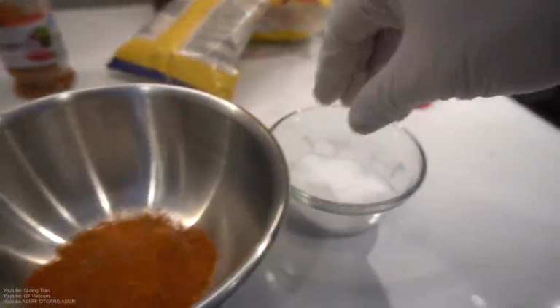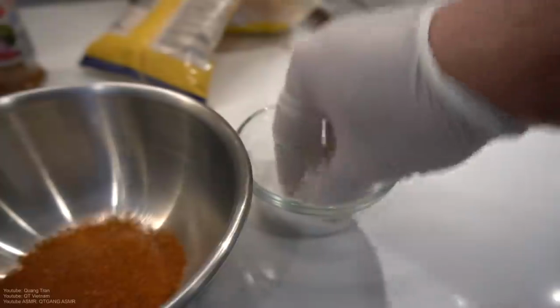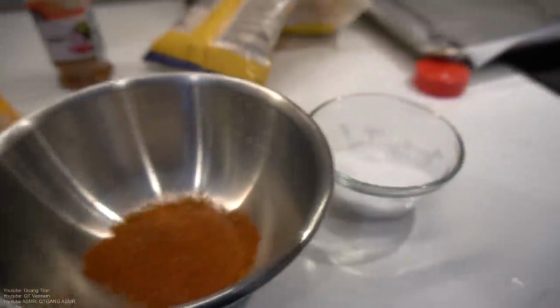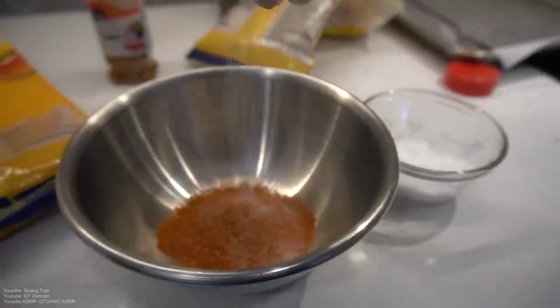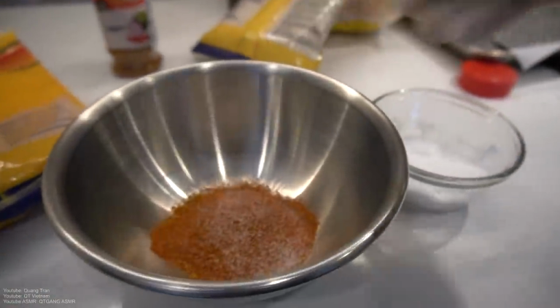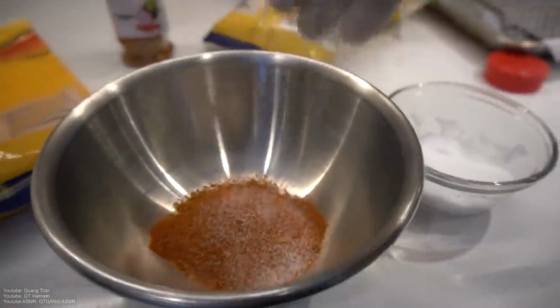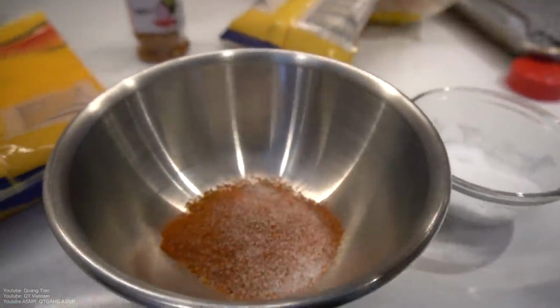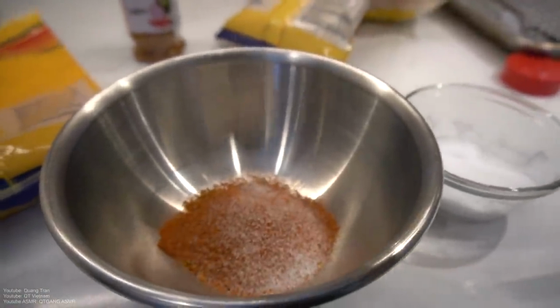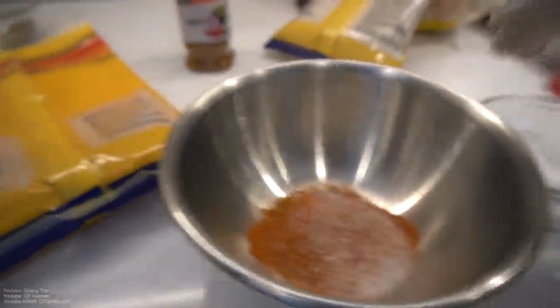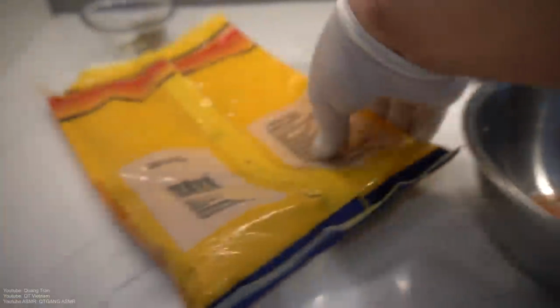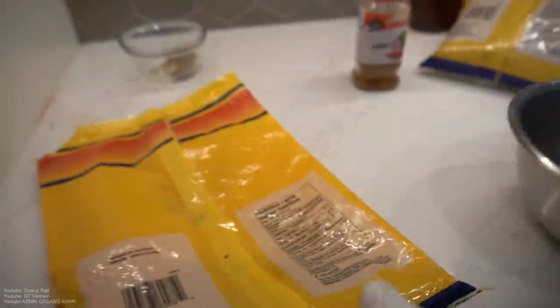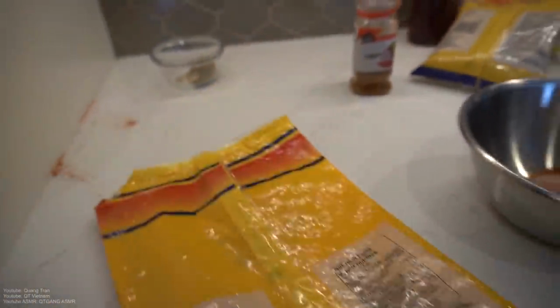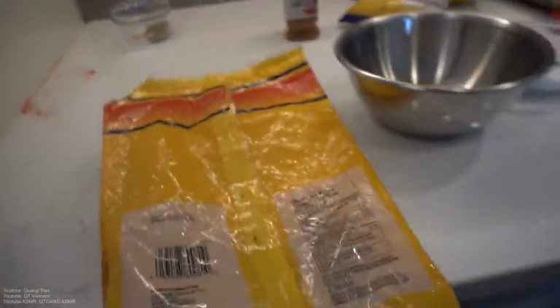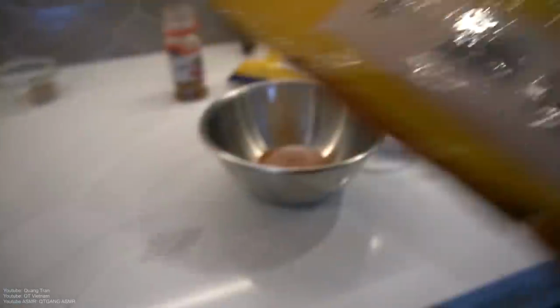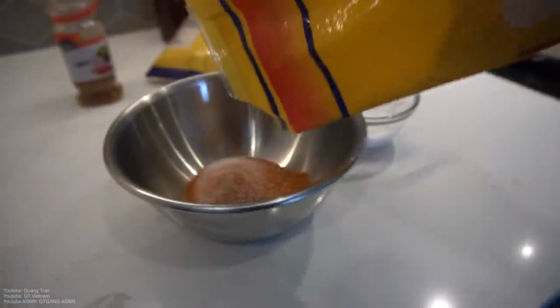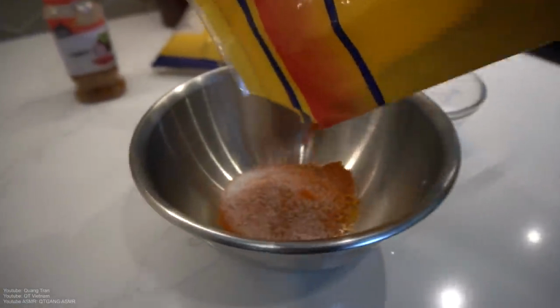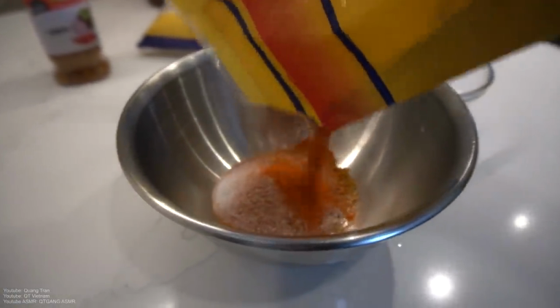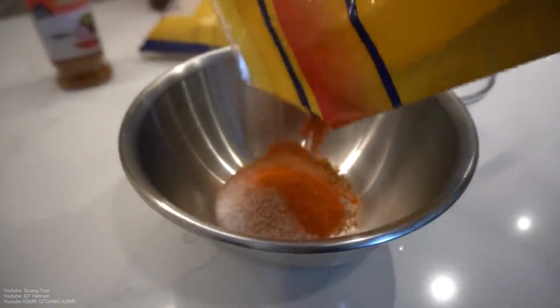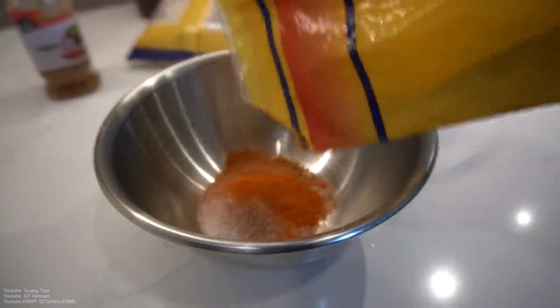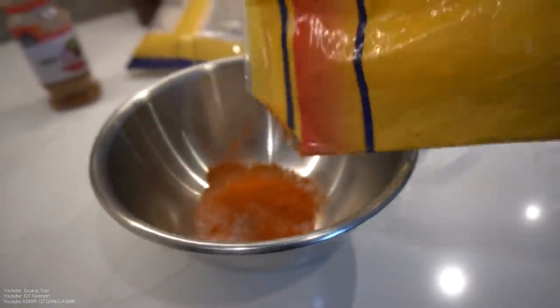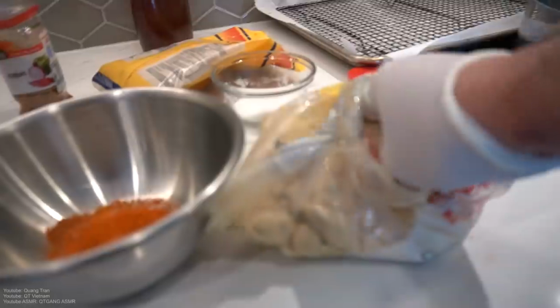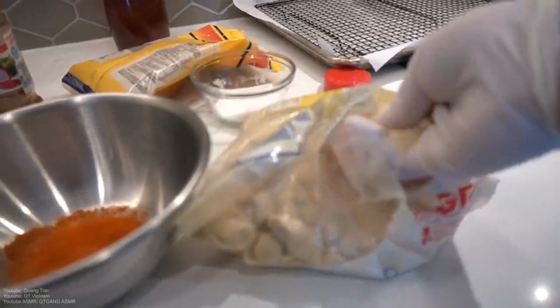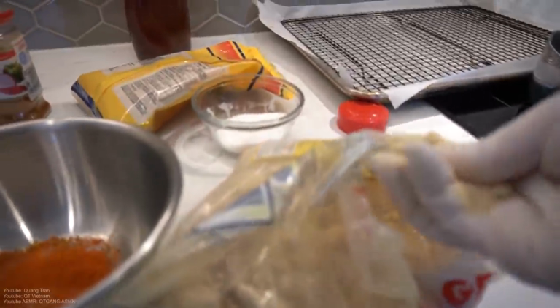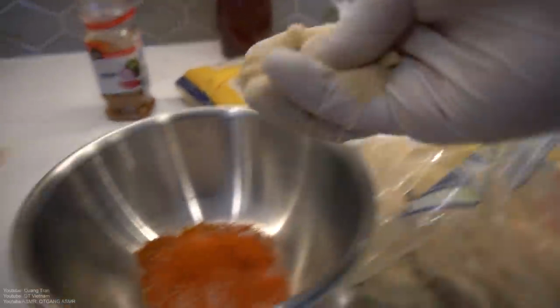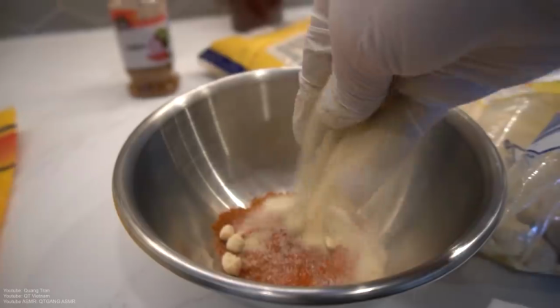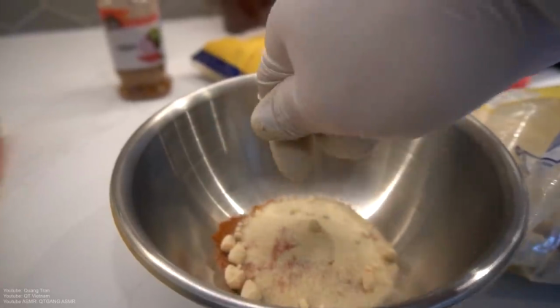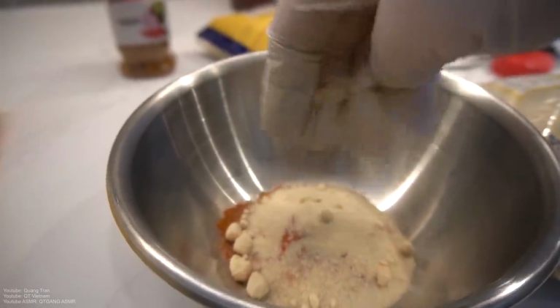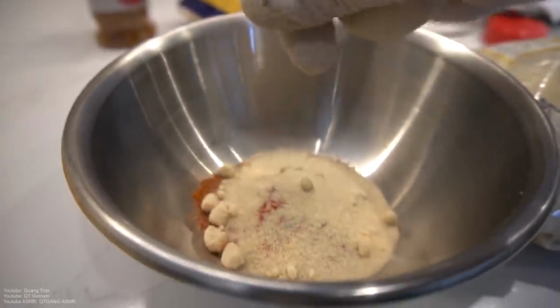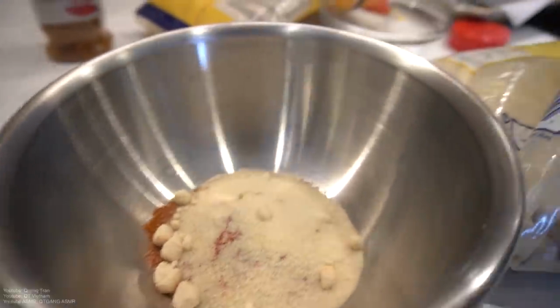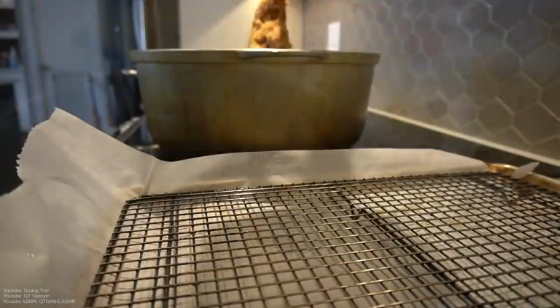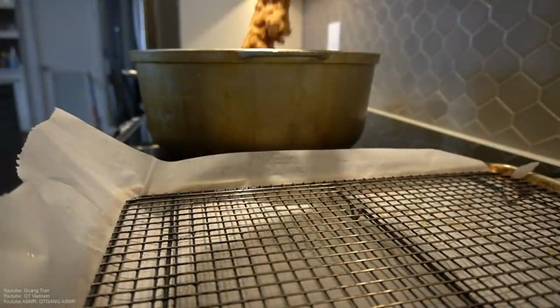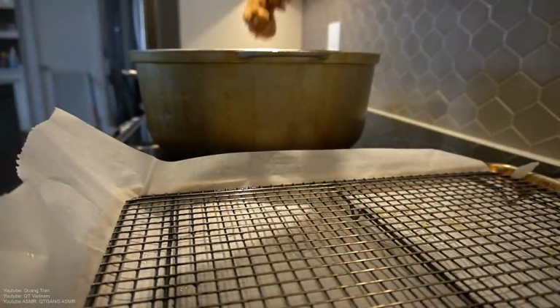A quarter teaspoon of salt — not even, just a pinch. One teaspoon of chili powder, and about a tablespoon of brown sugar.